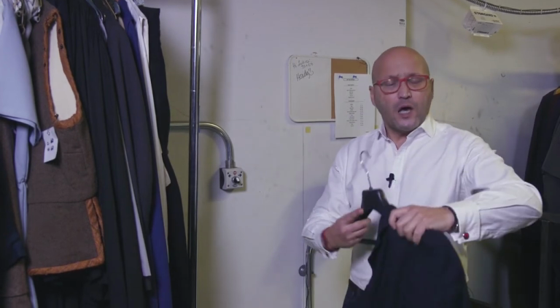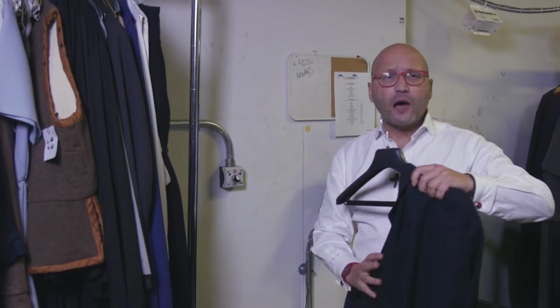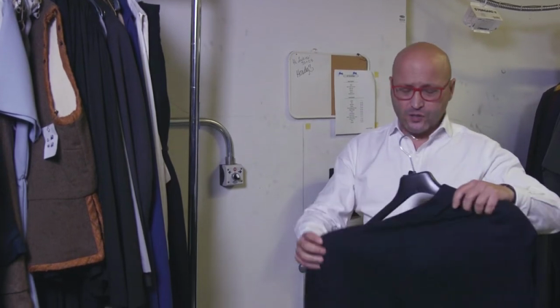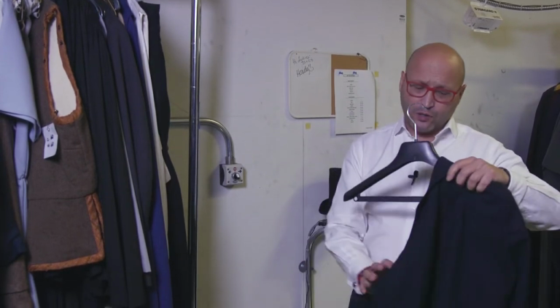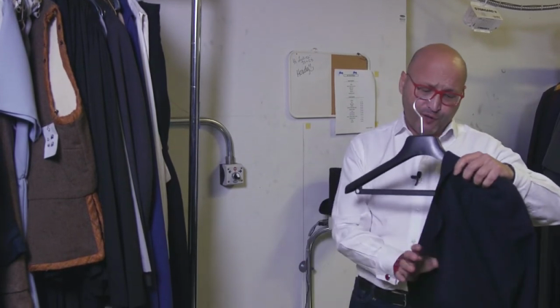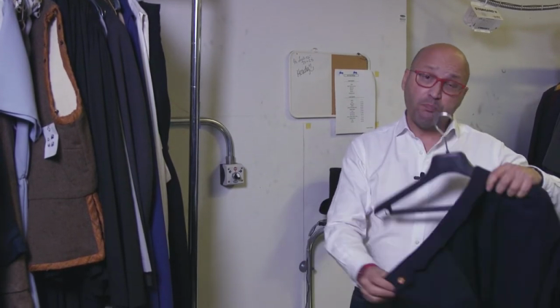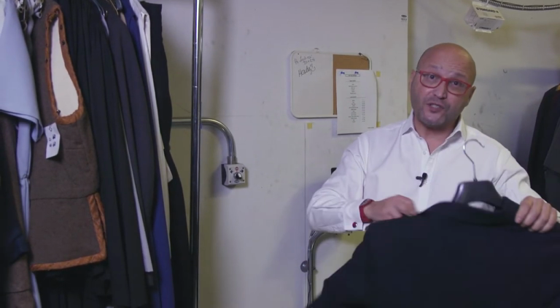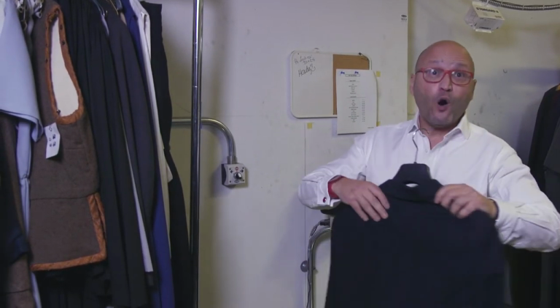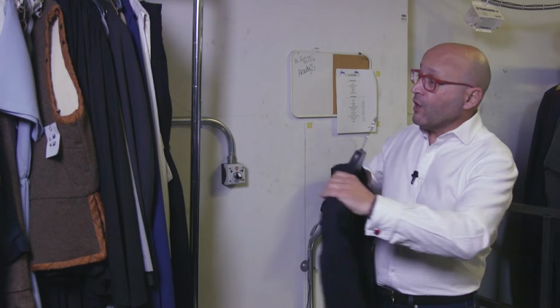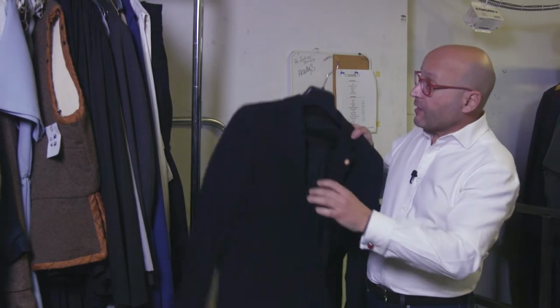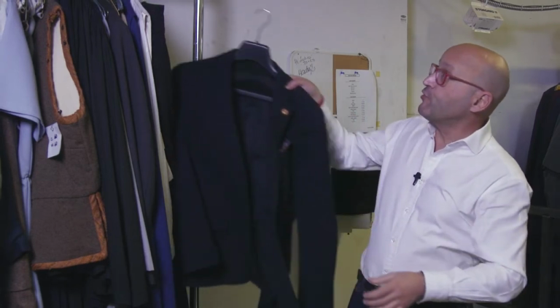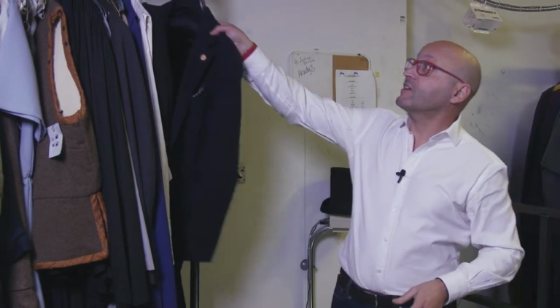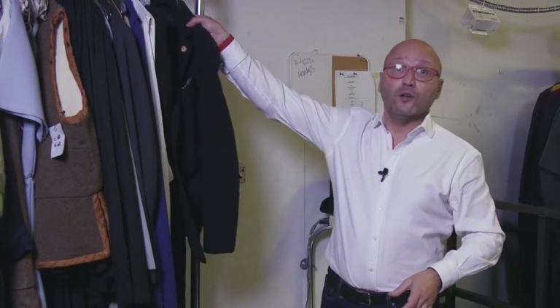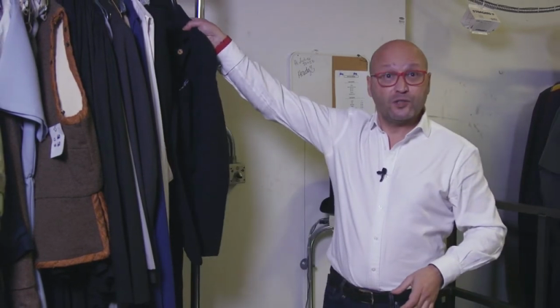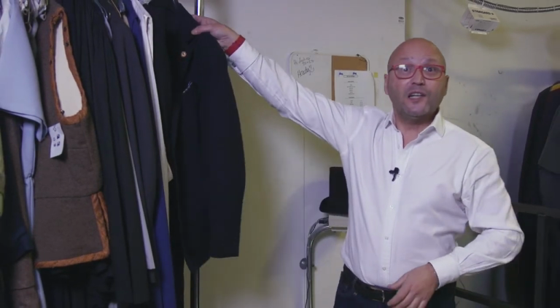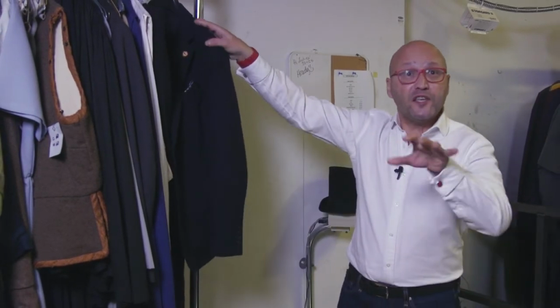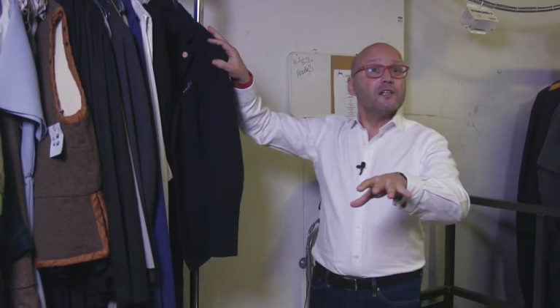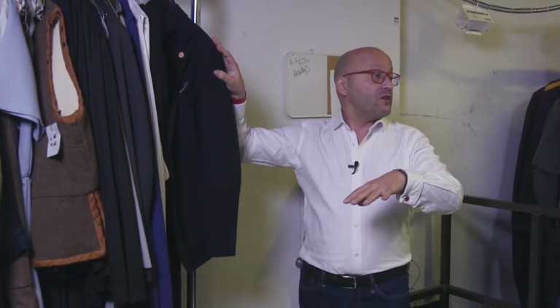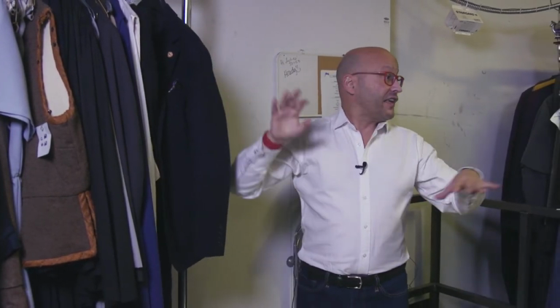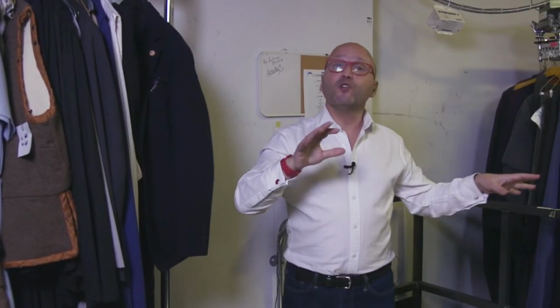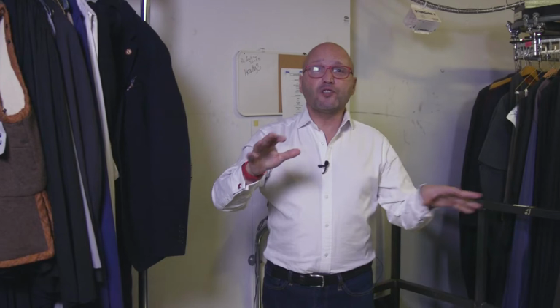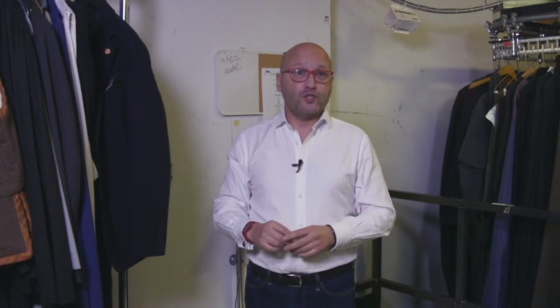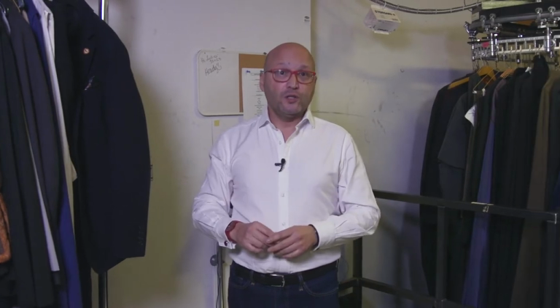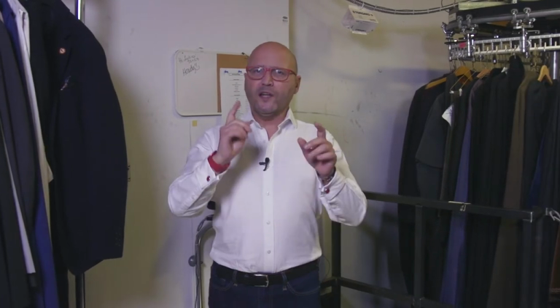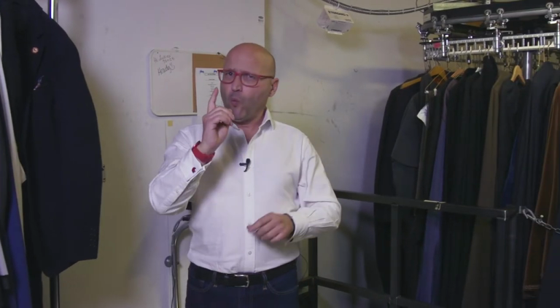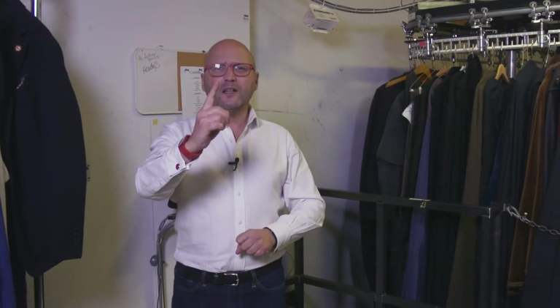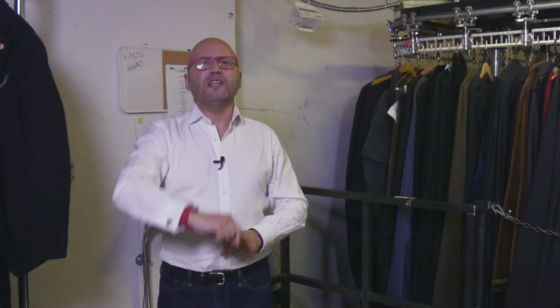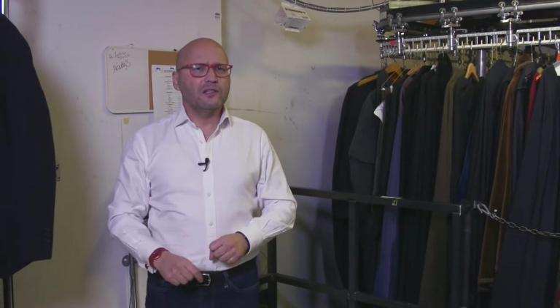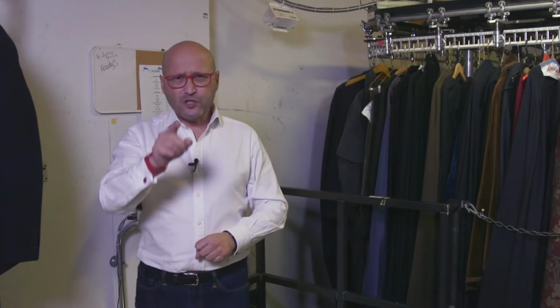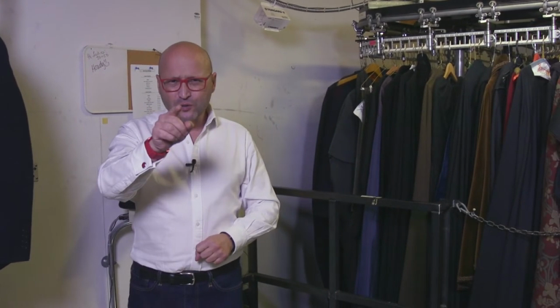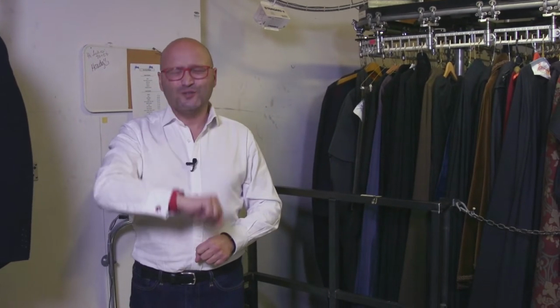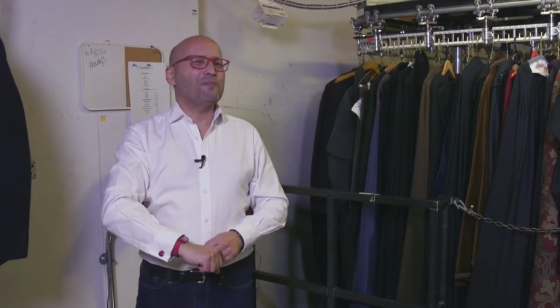Thousands of pieces, all carefully catalogued, live here under careful storage conditions. Let me show you what happens.